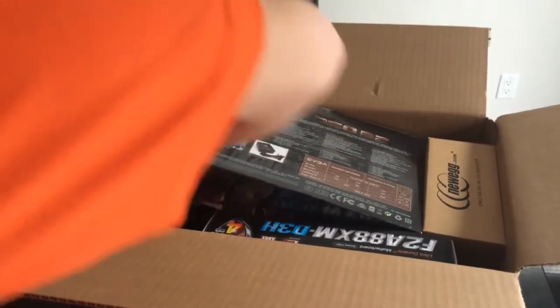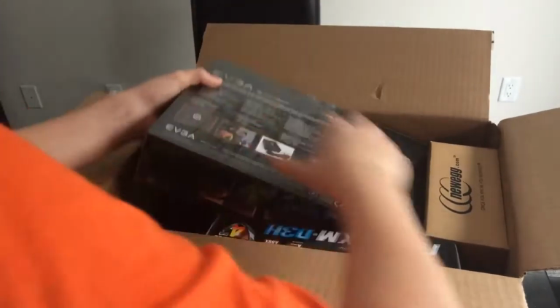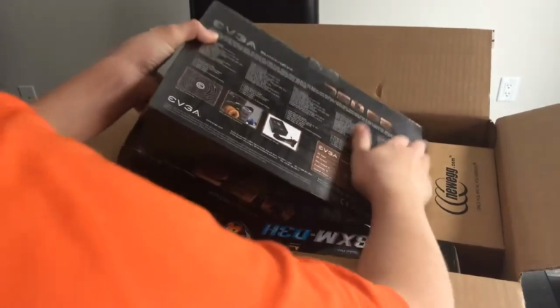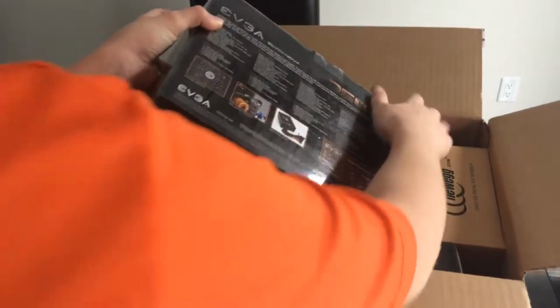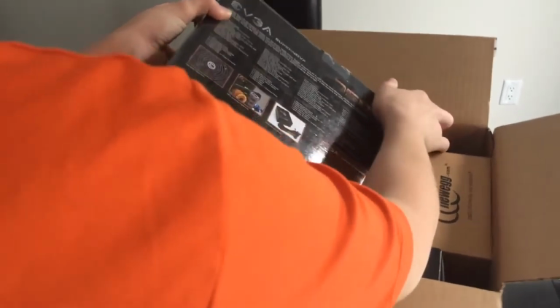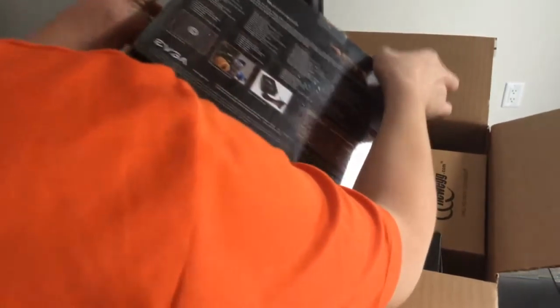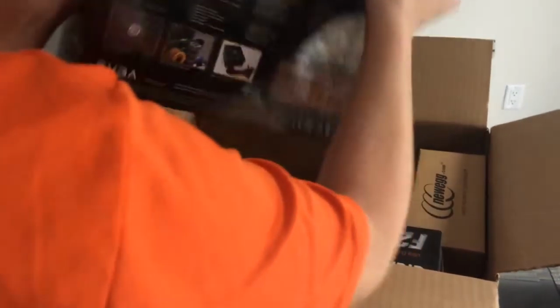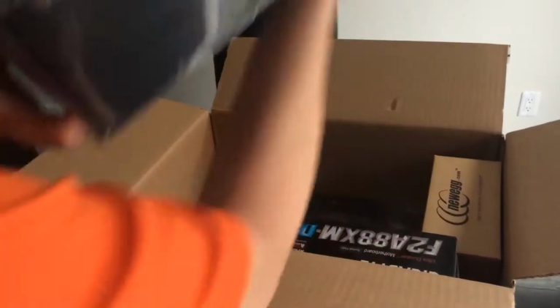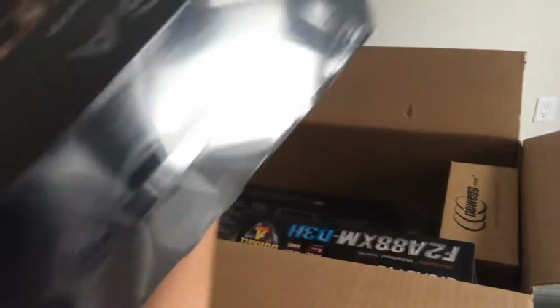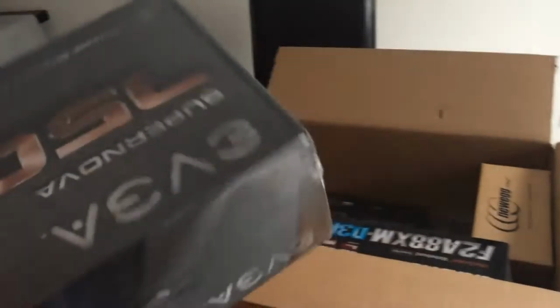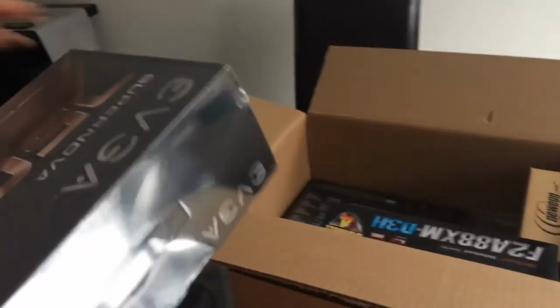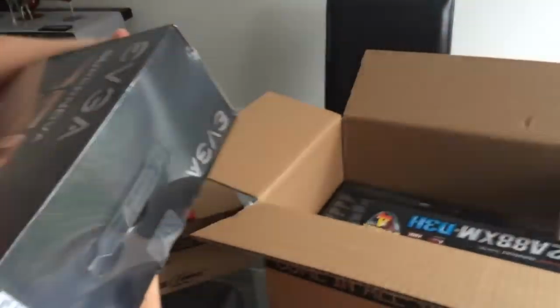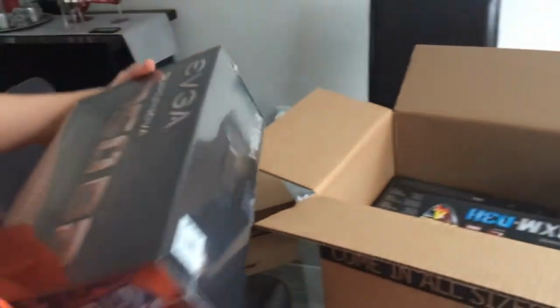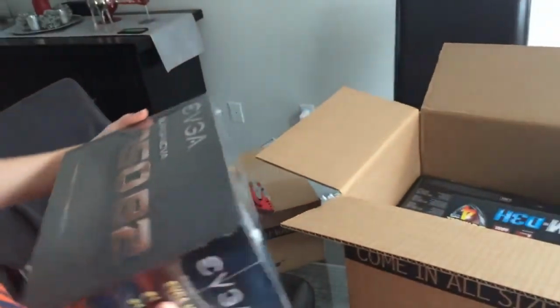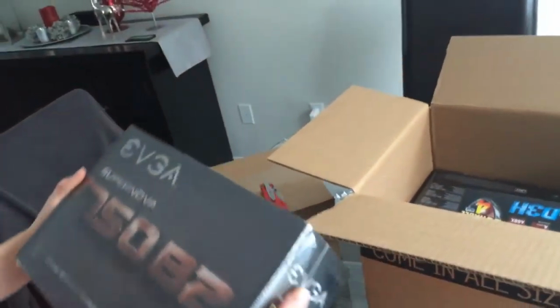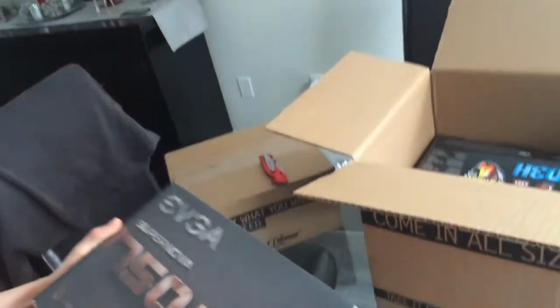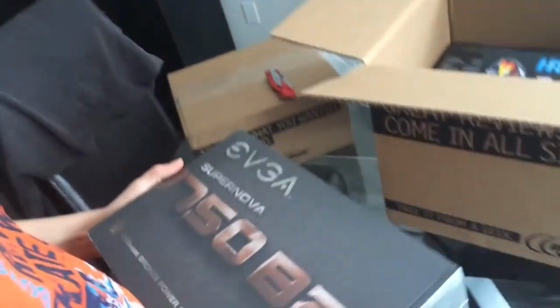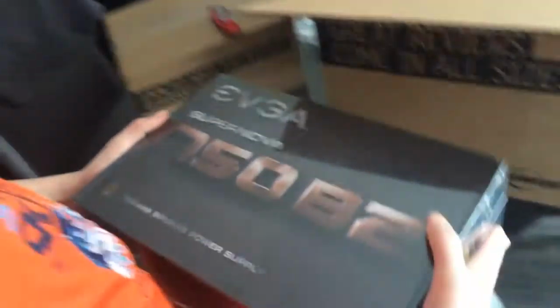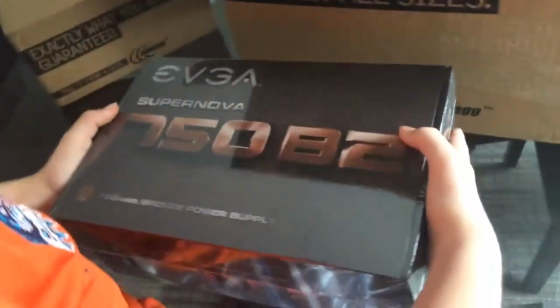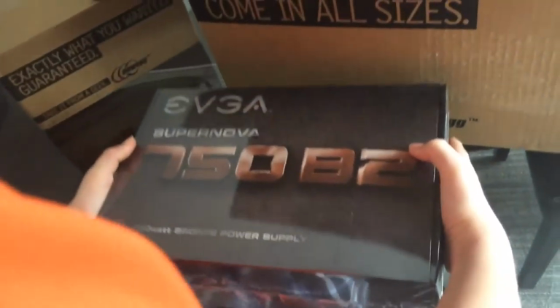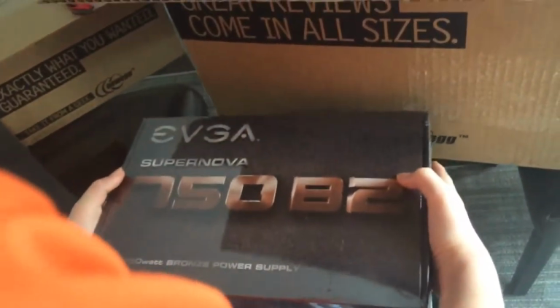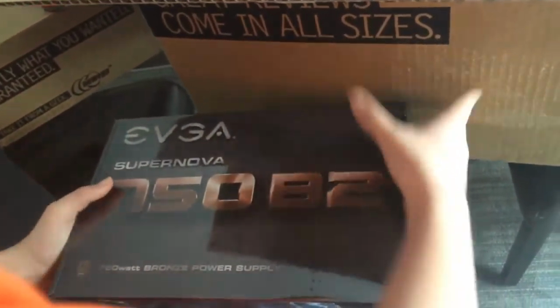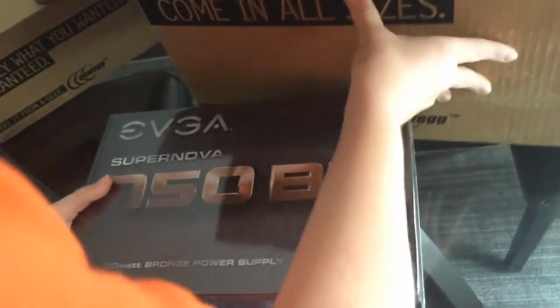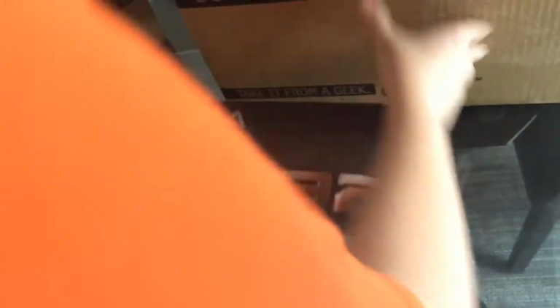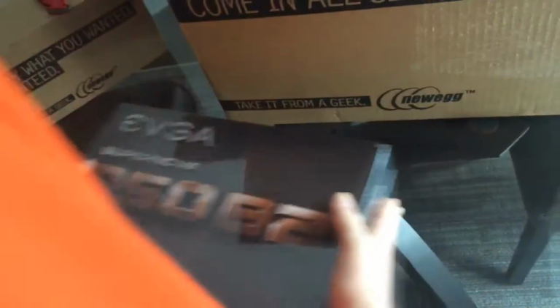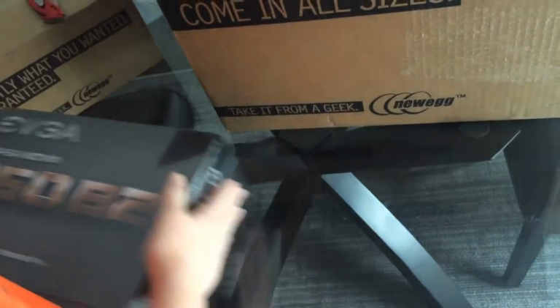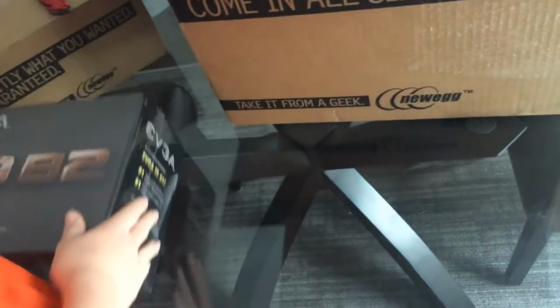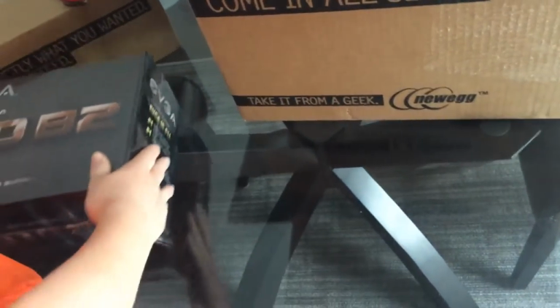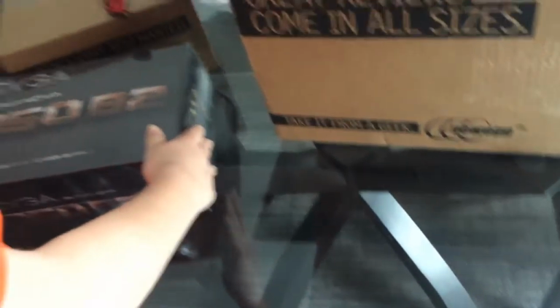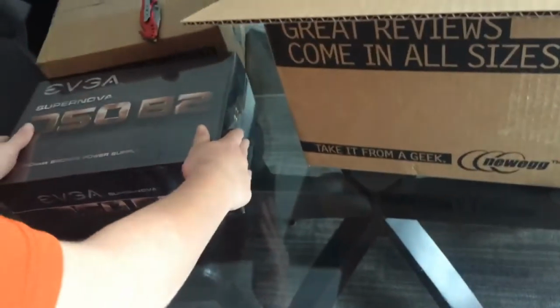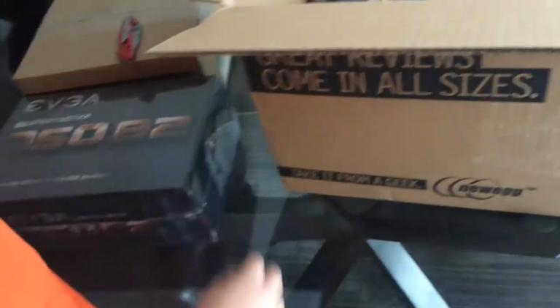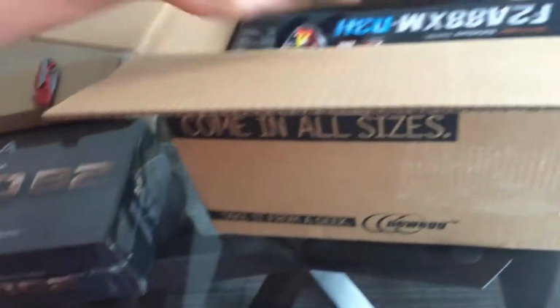We got the EVGA 750 watt power supply — 80 Plus Bronze certified.